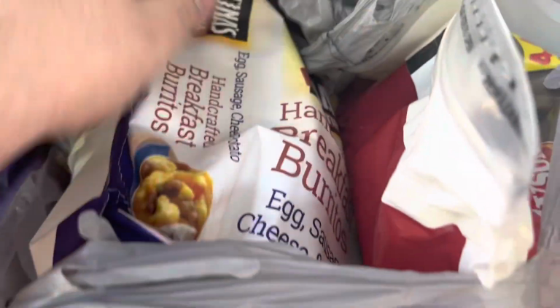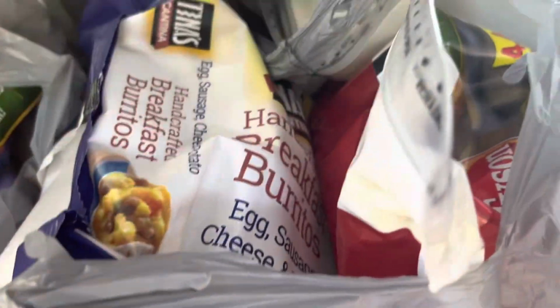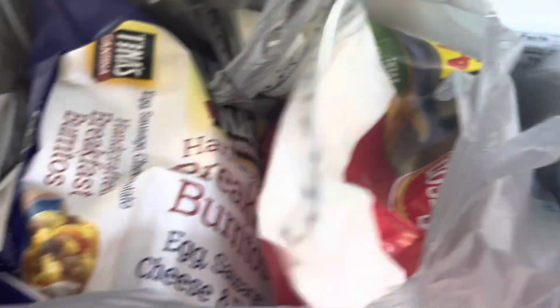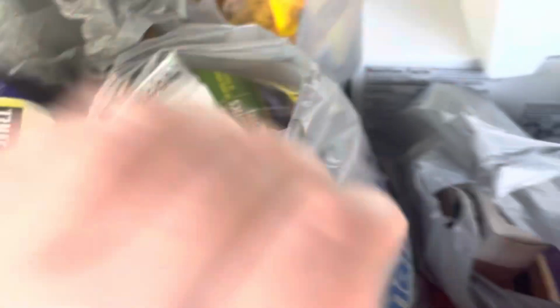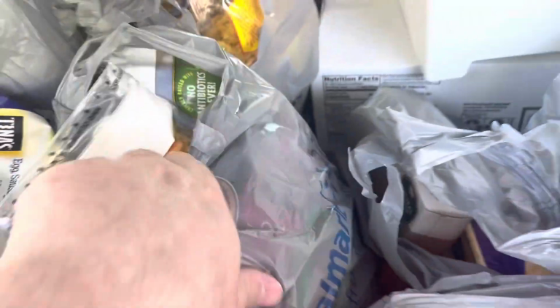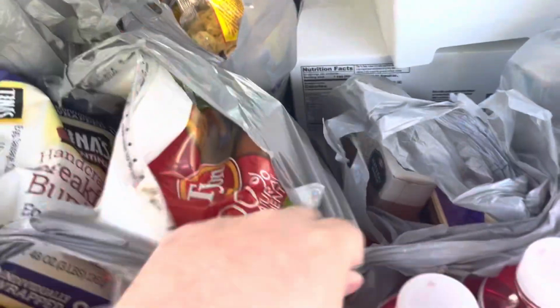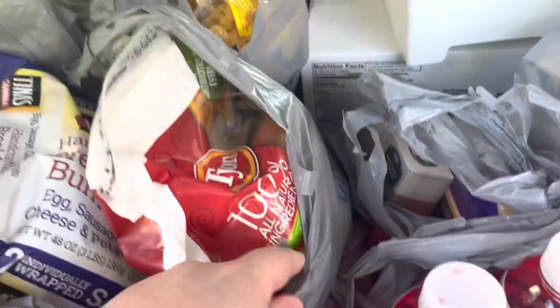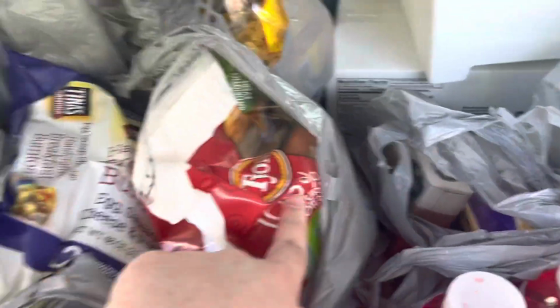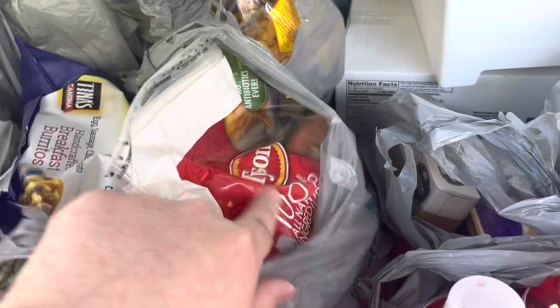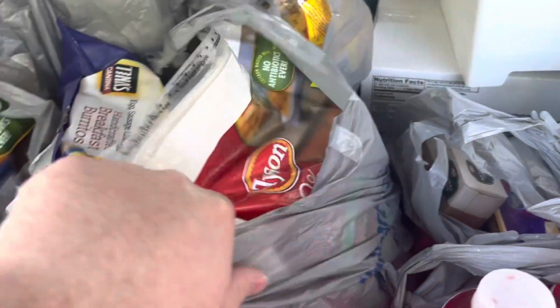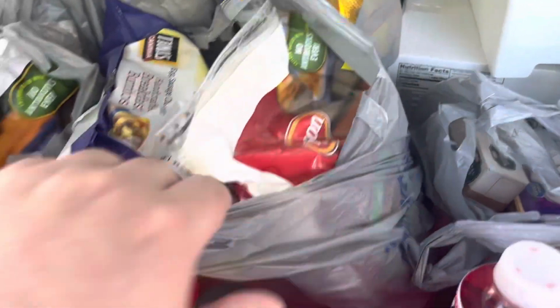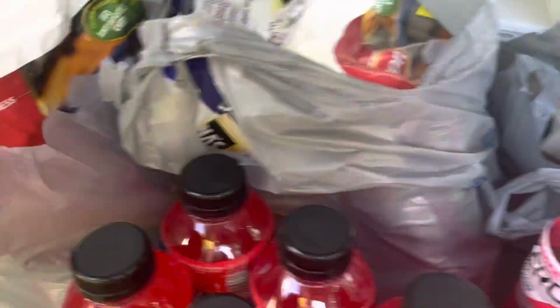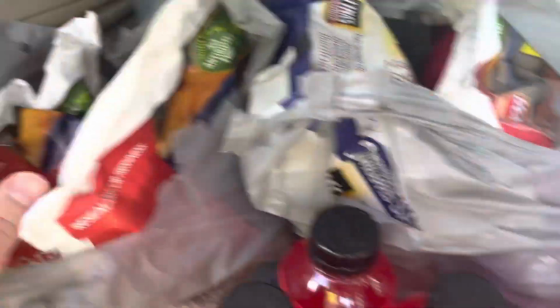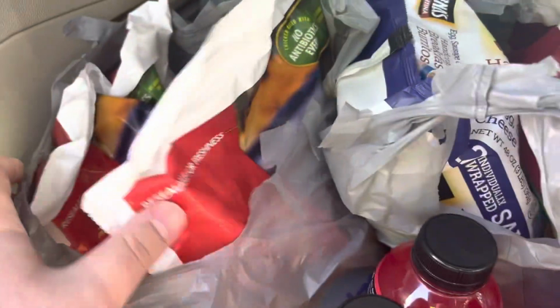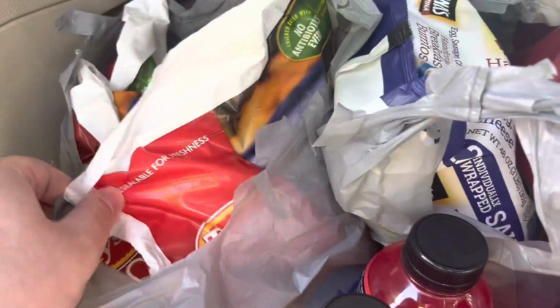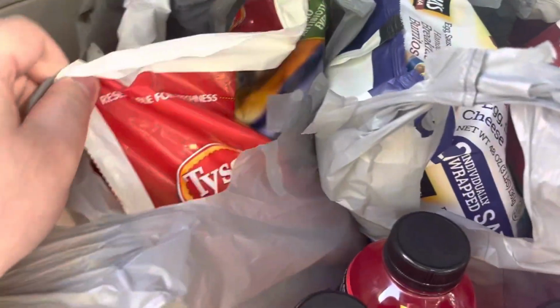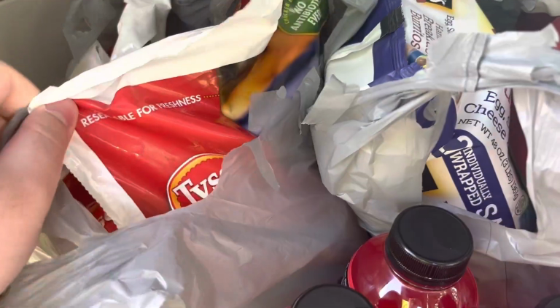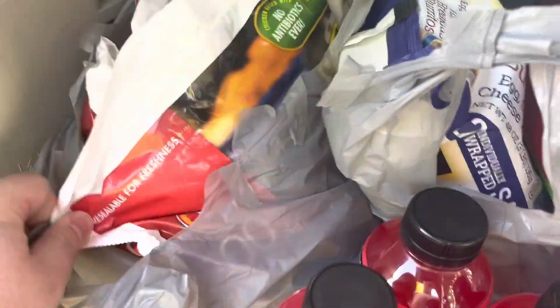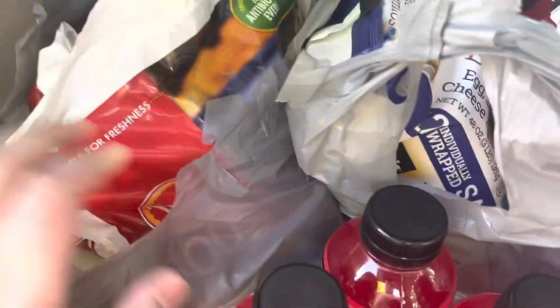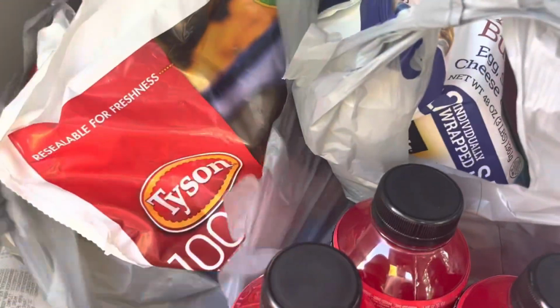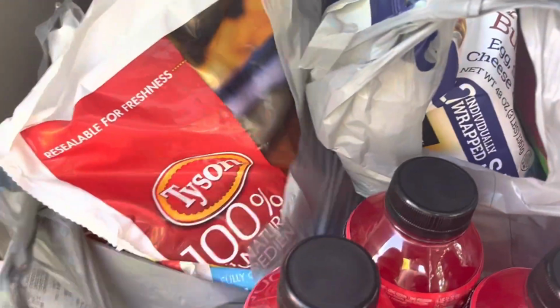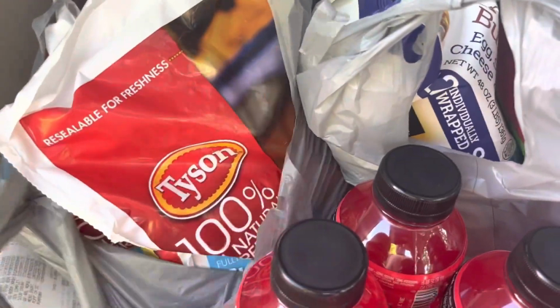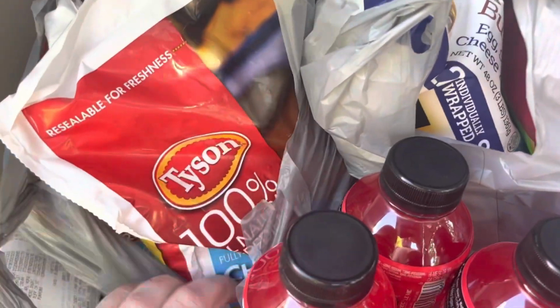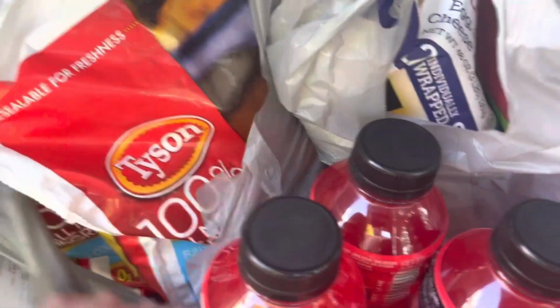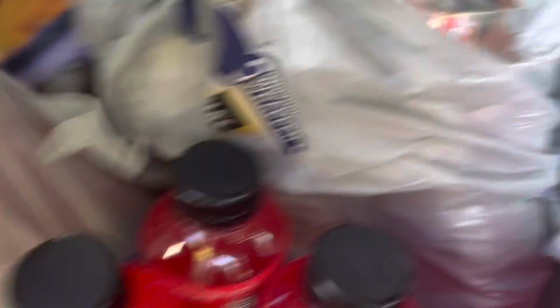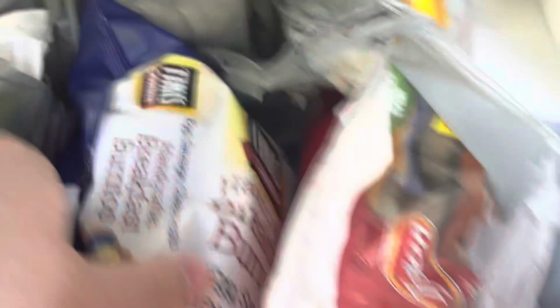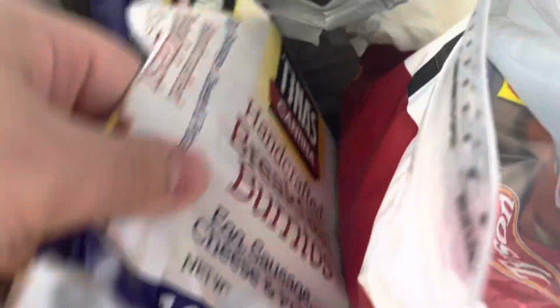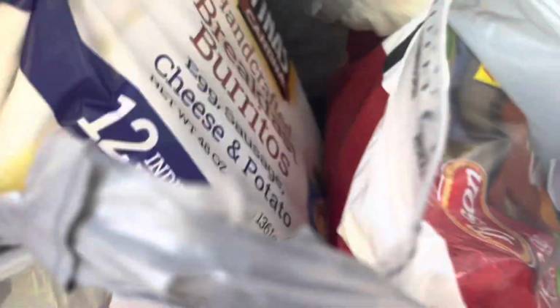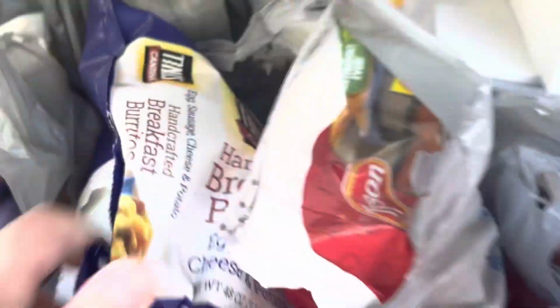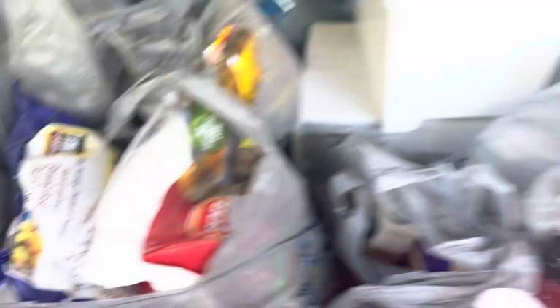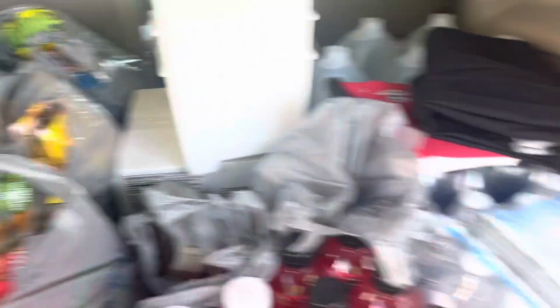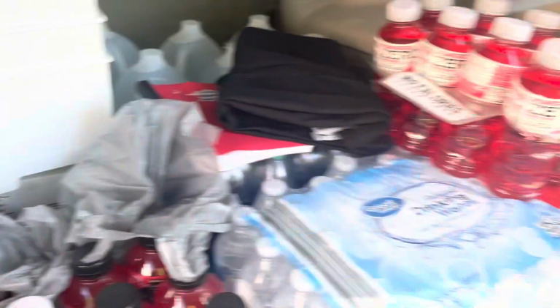Another bag of chicken nuggets, some more bags of chicken patties, and another bag of the breakfast burritos. And that's it.